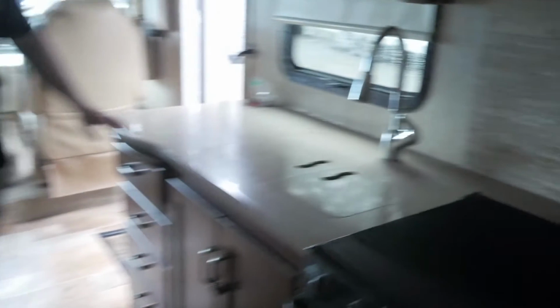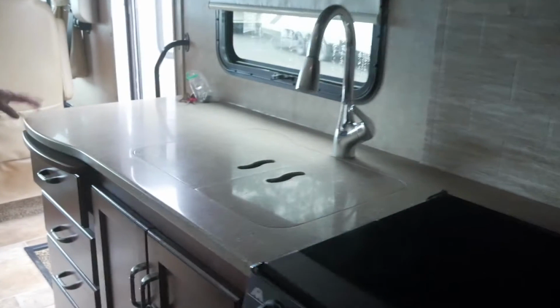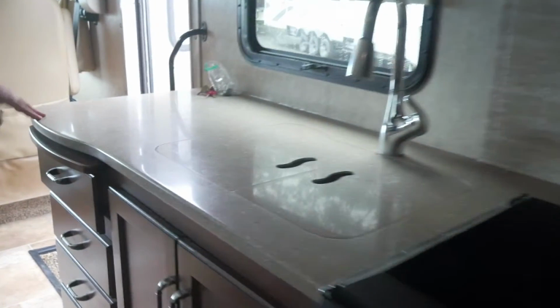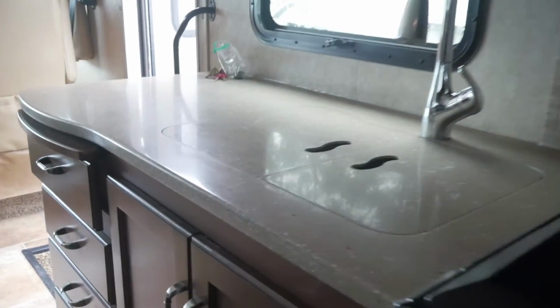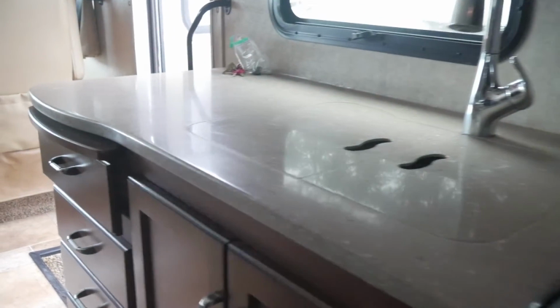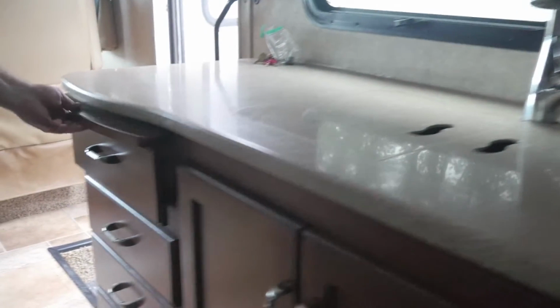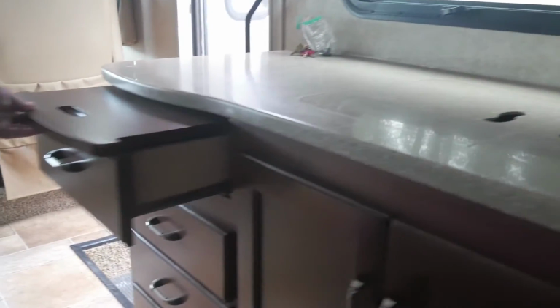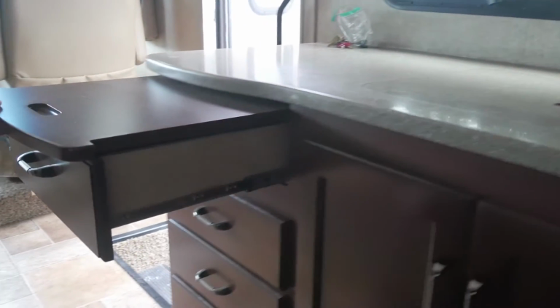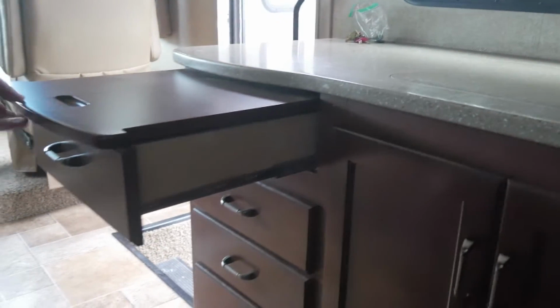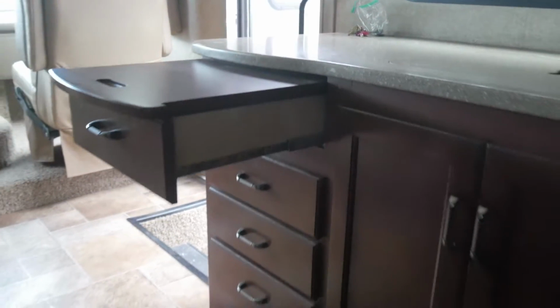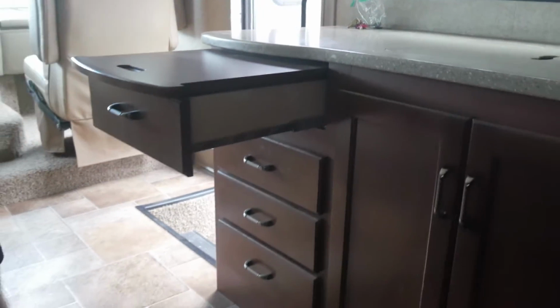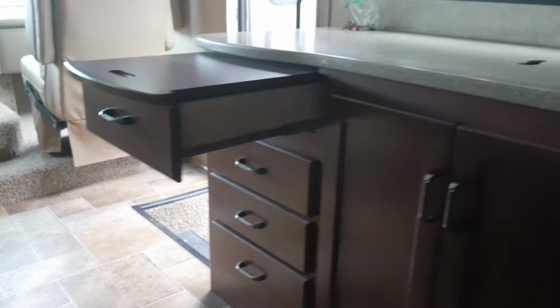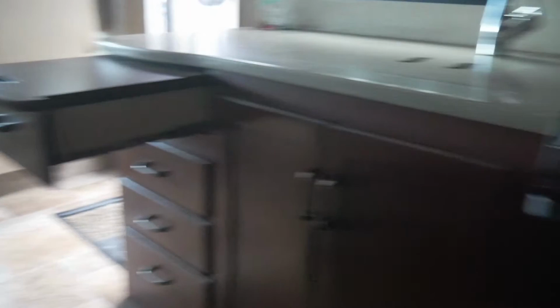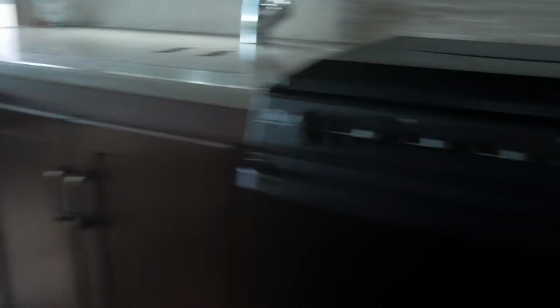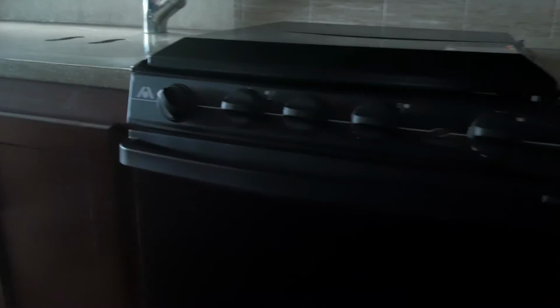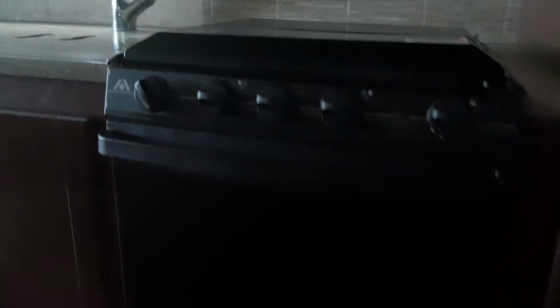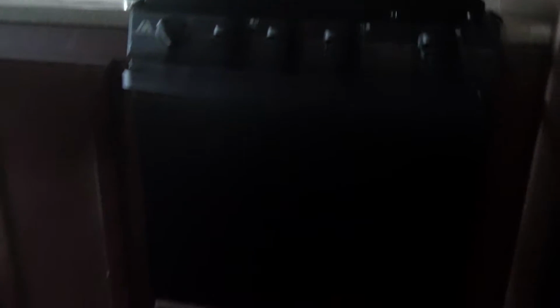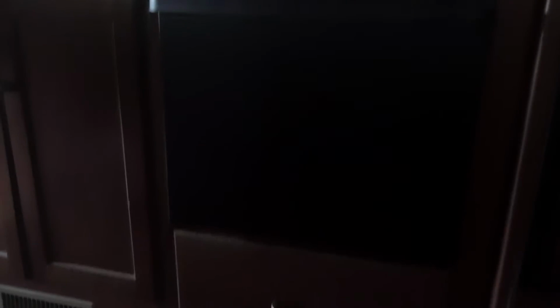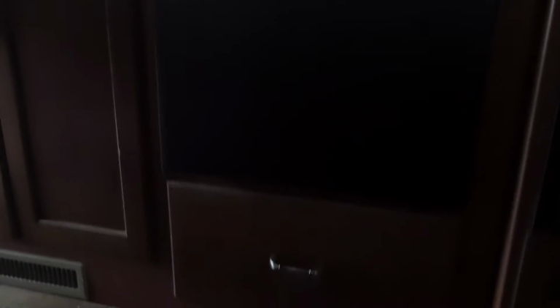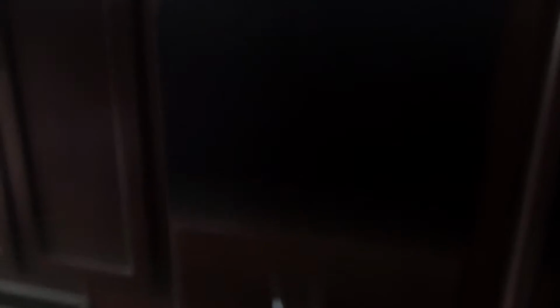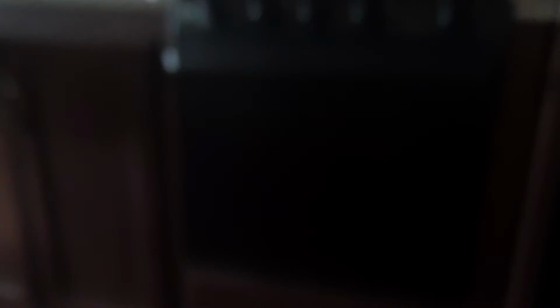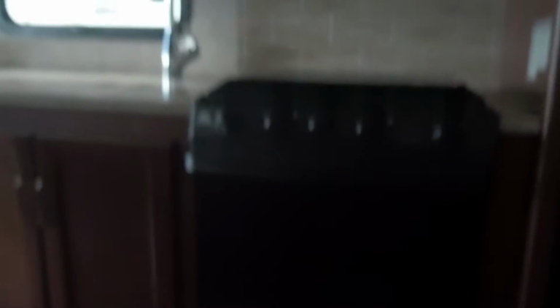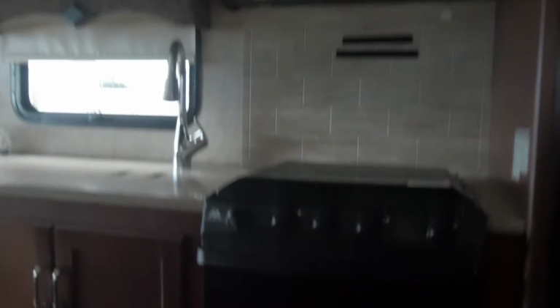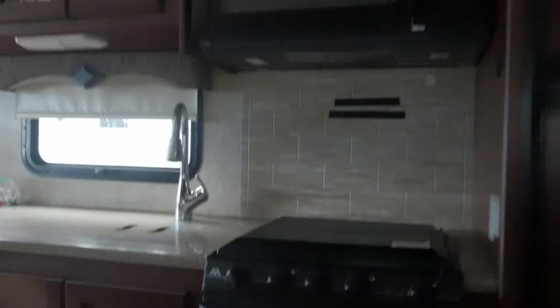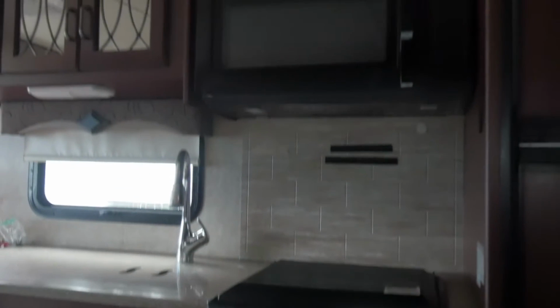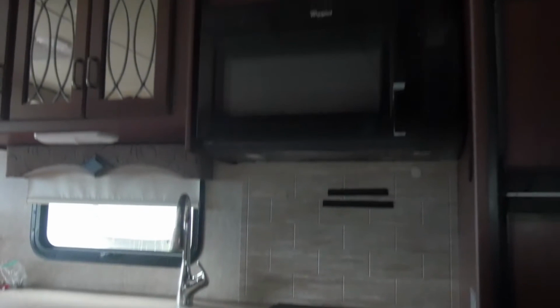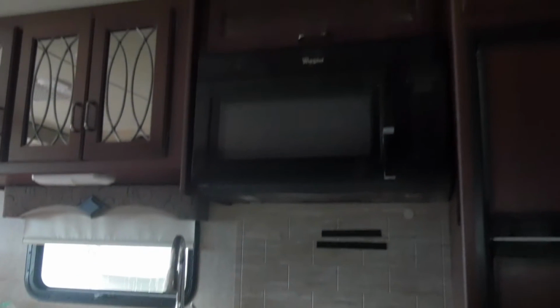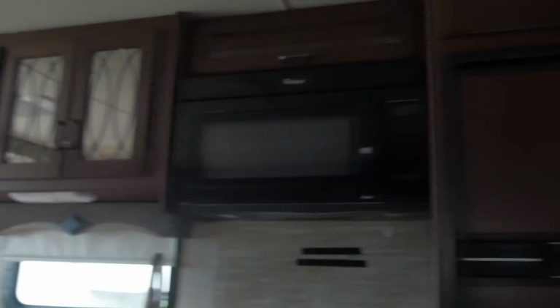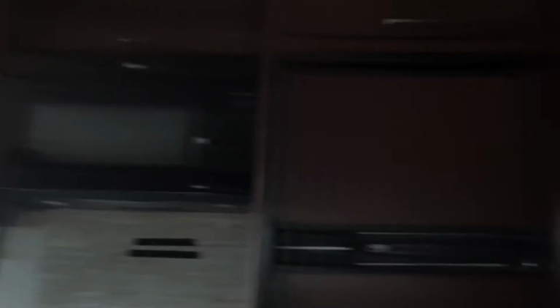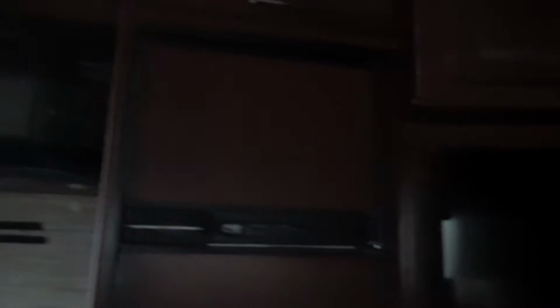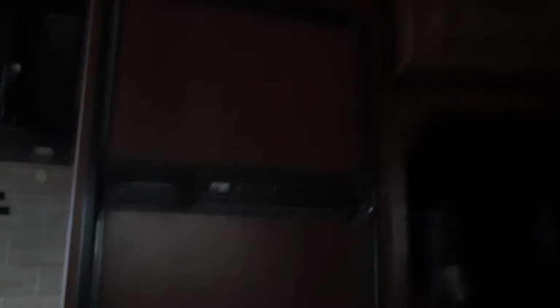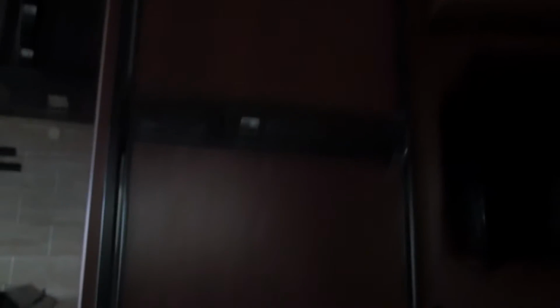Decent countertop storage, an oven, a residential microwave, and an eight-cubic-foot refrigerator. There's also another little TV in here.